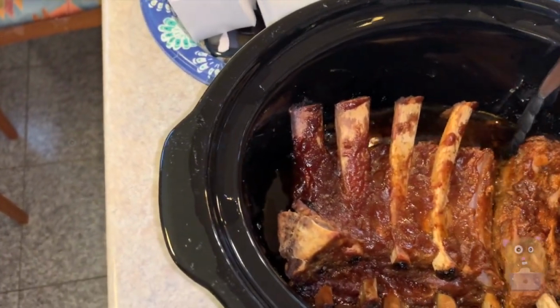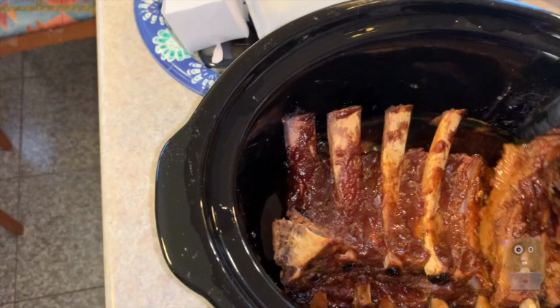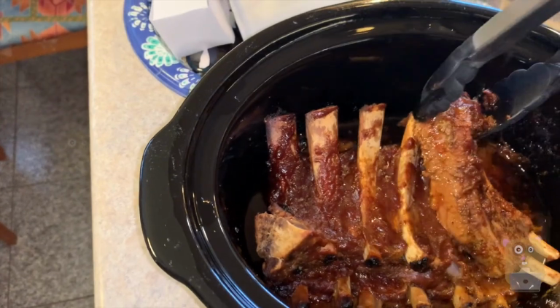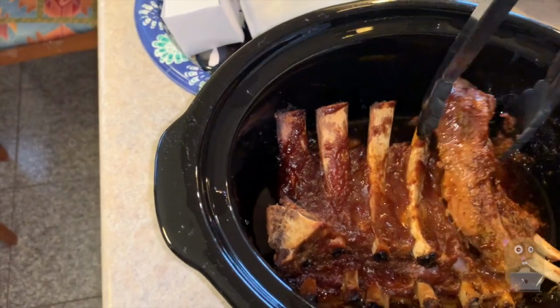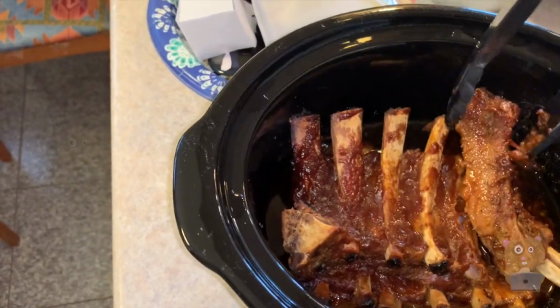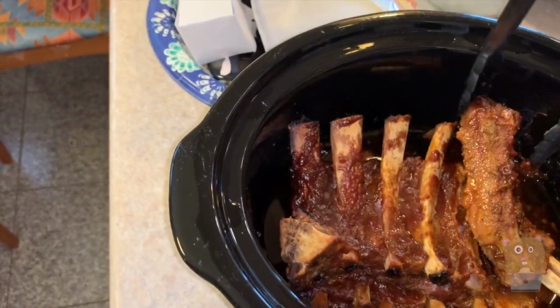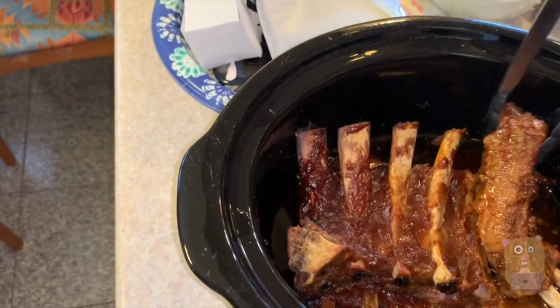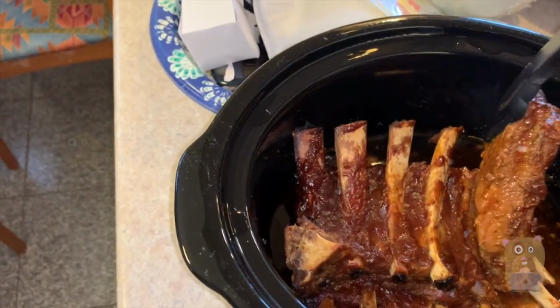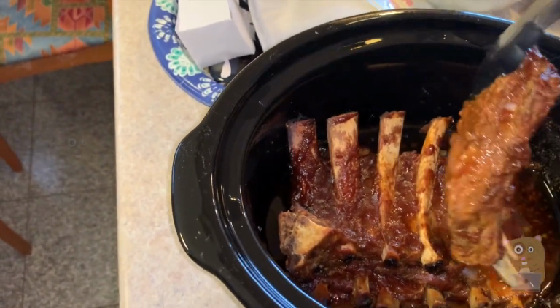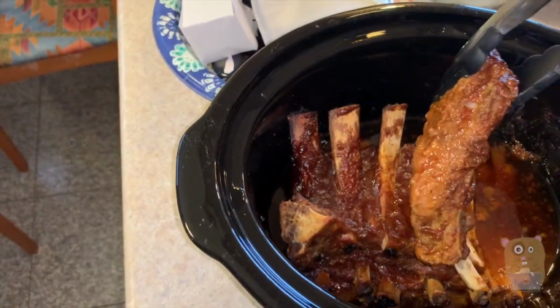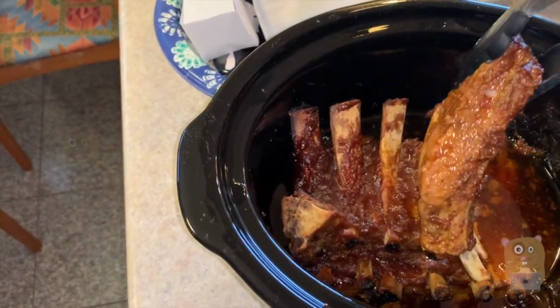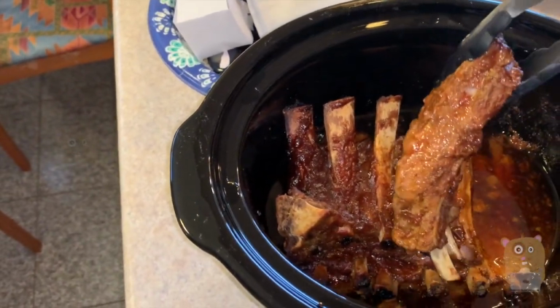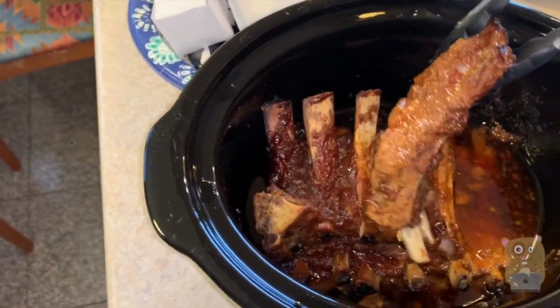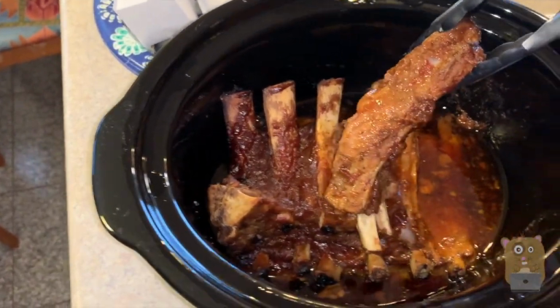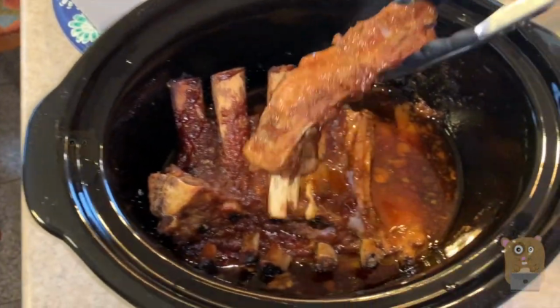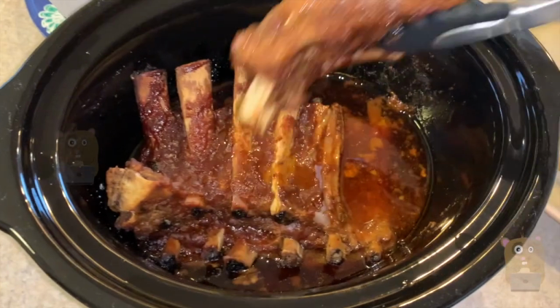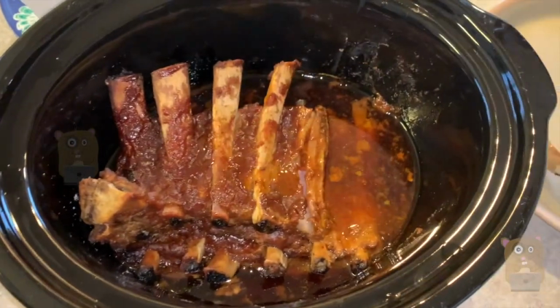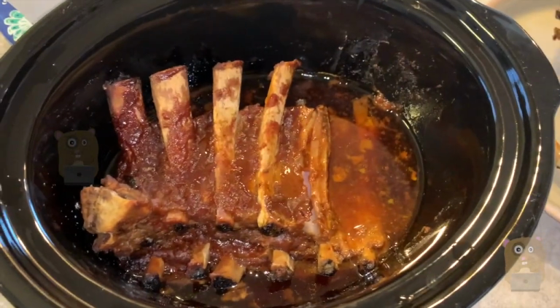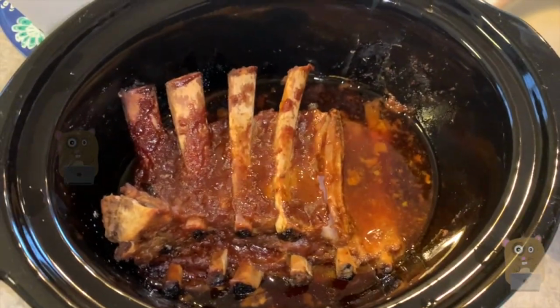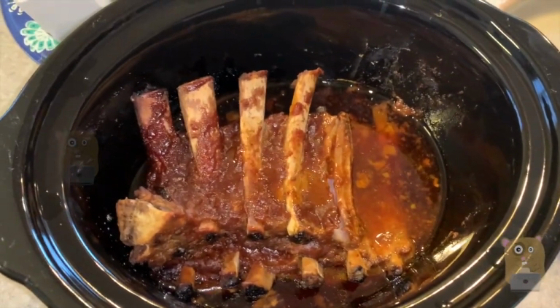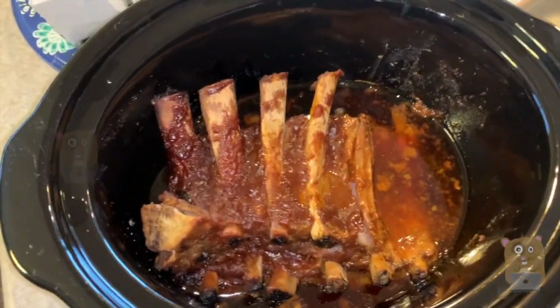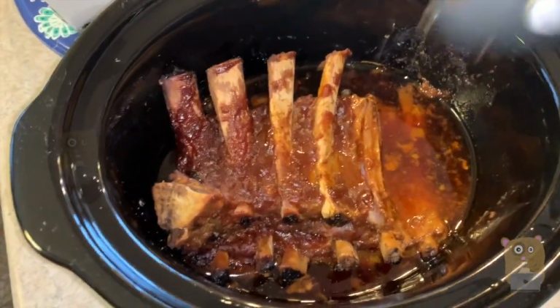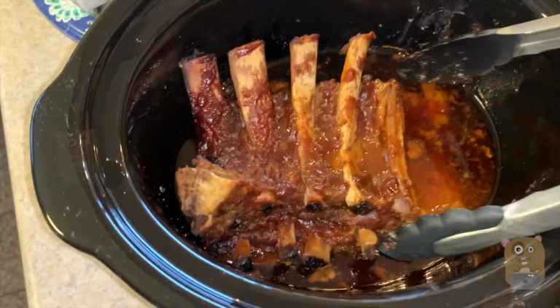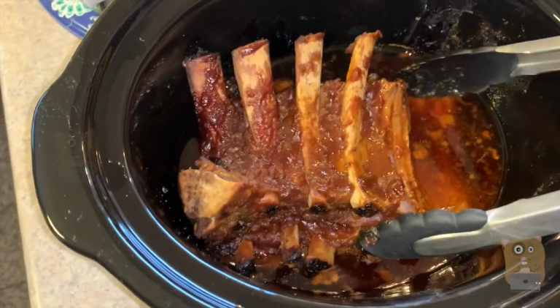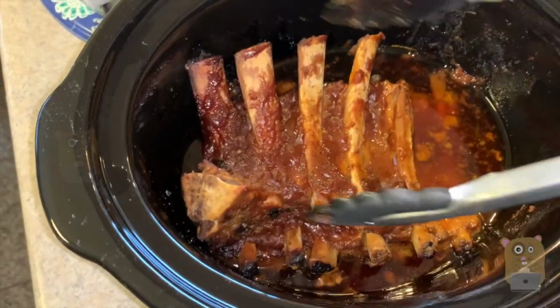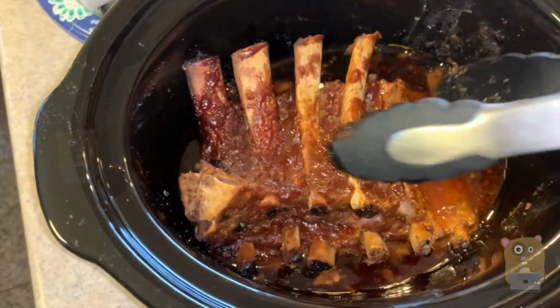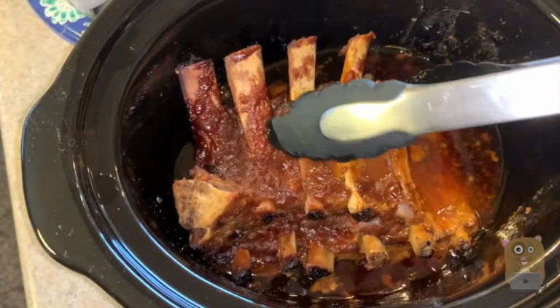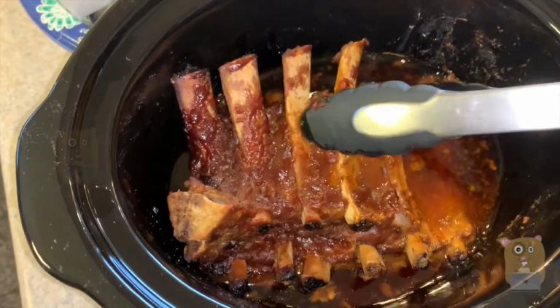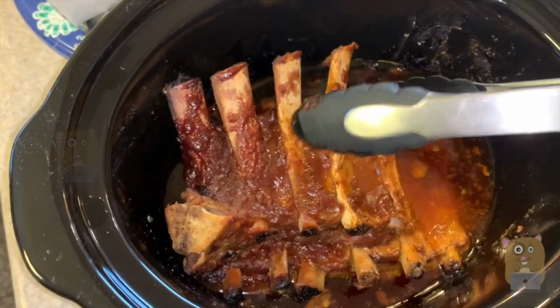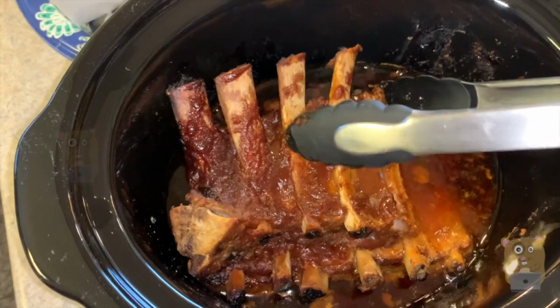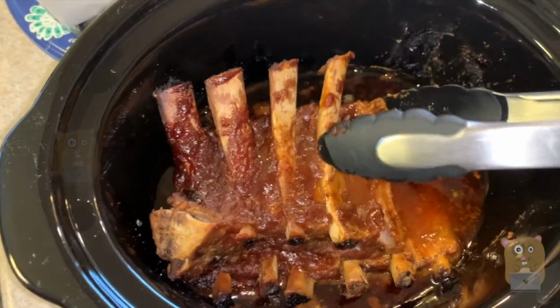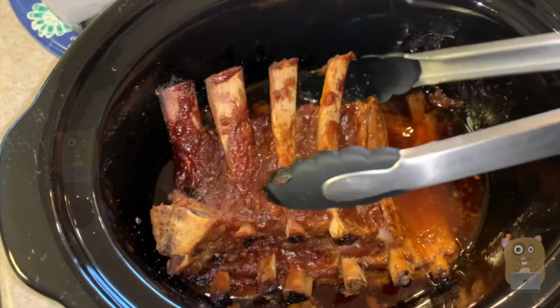Cleanup is very simple. I put a little bit of soapy water in, let it soak for half an hour, then wash it. For those who don't want to deal with that, just use a liner.